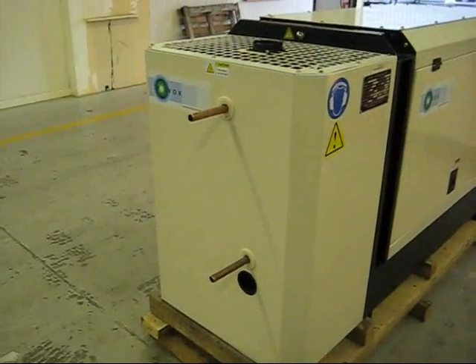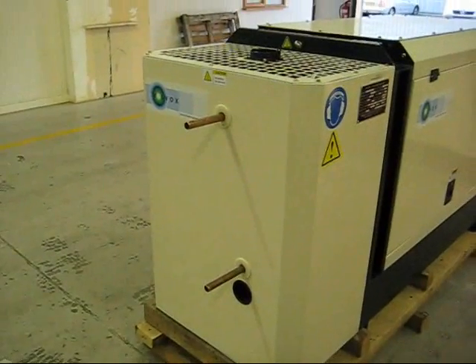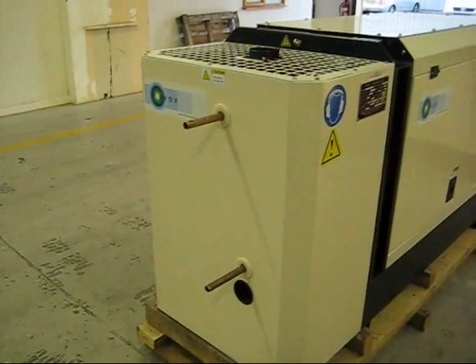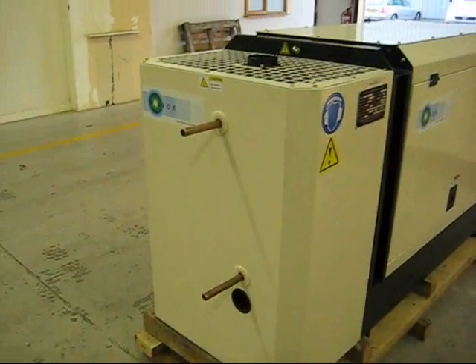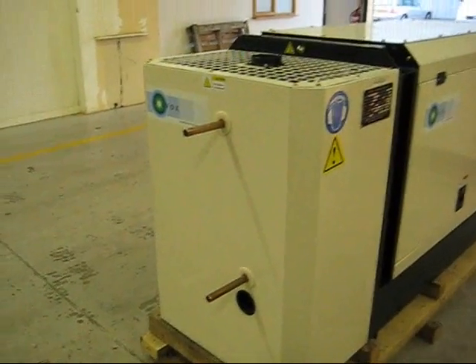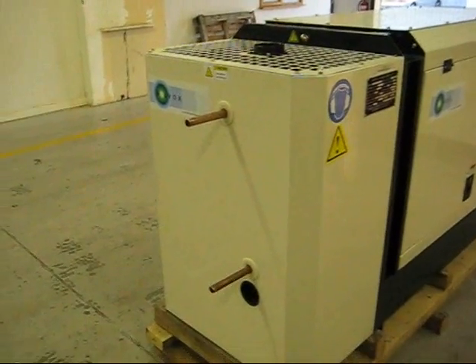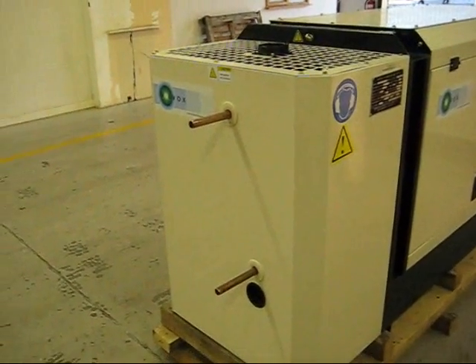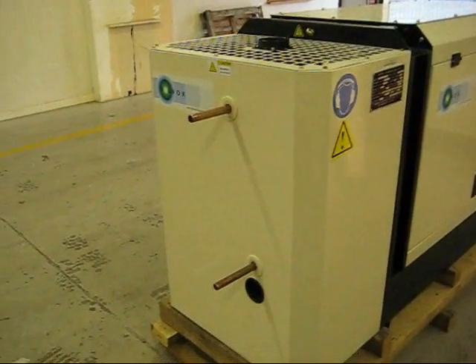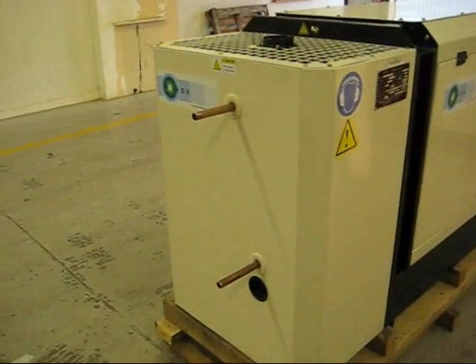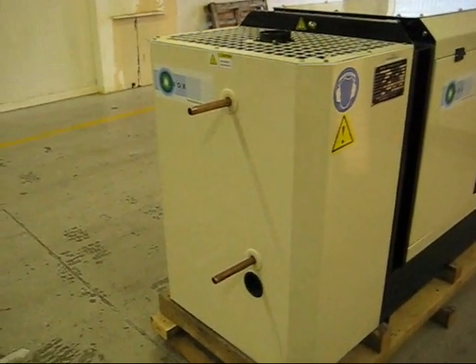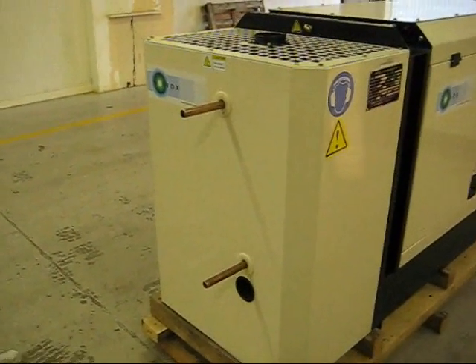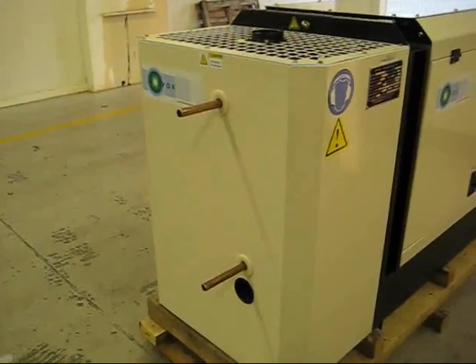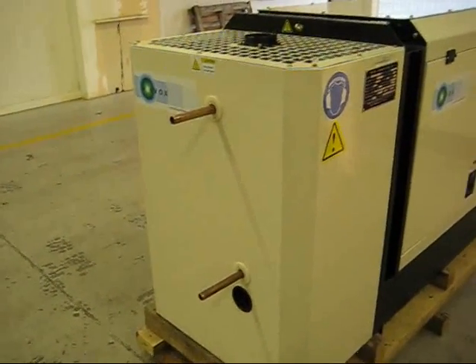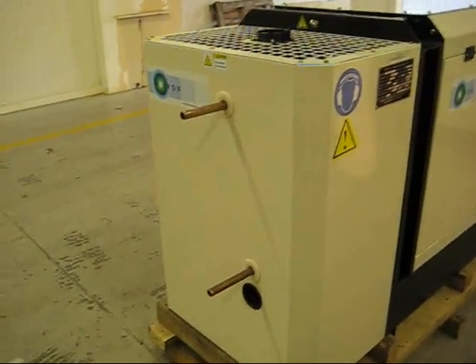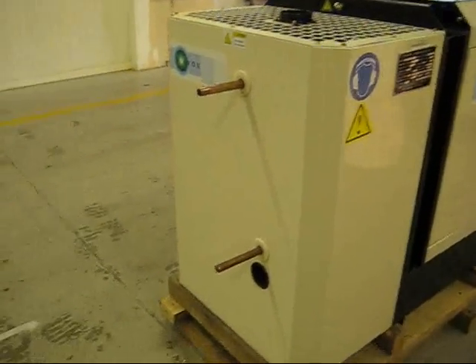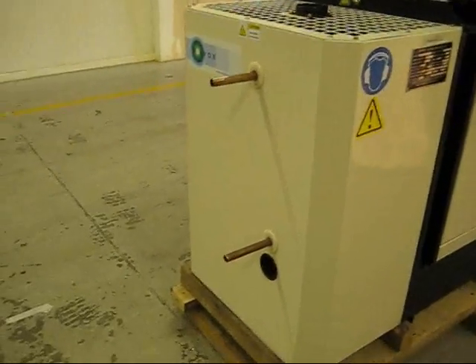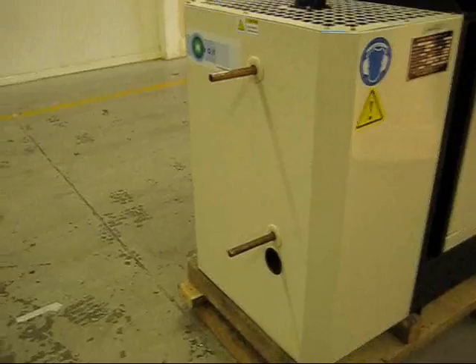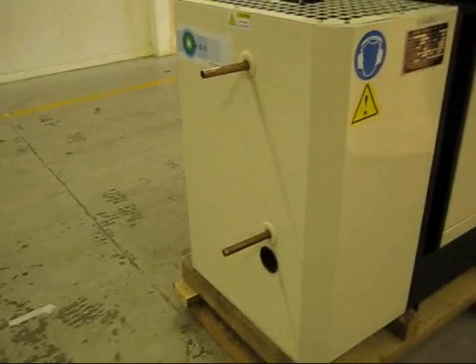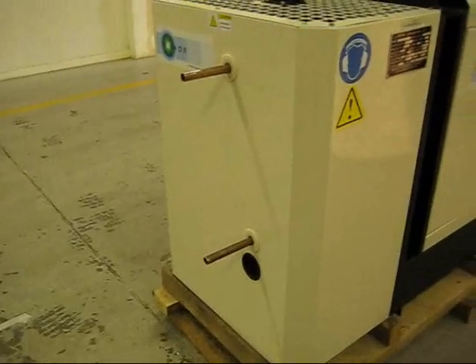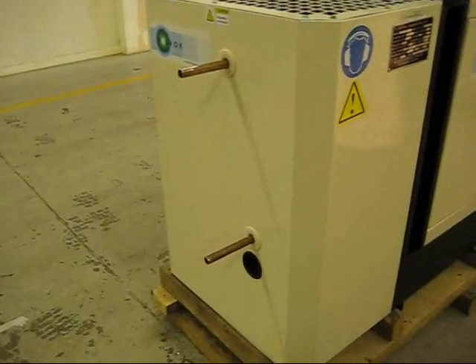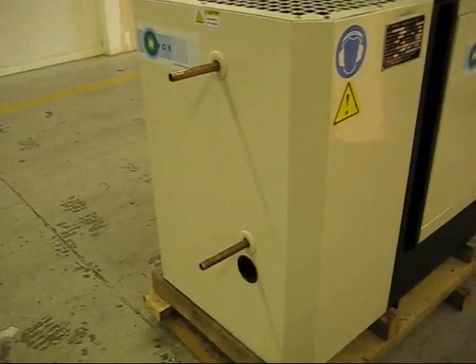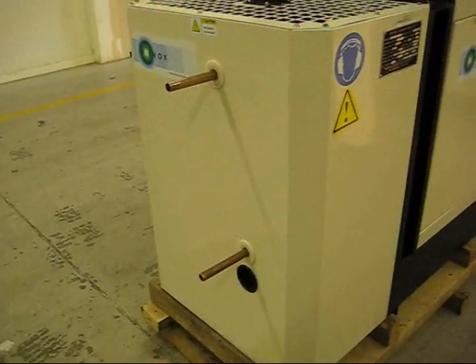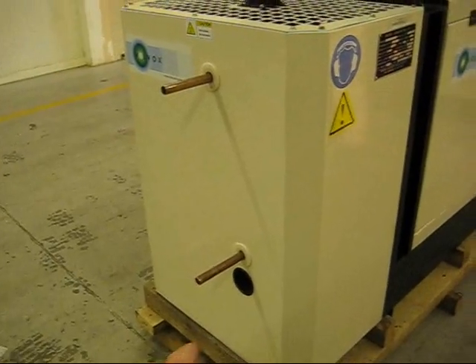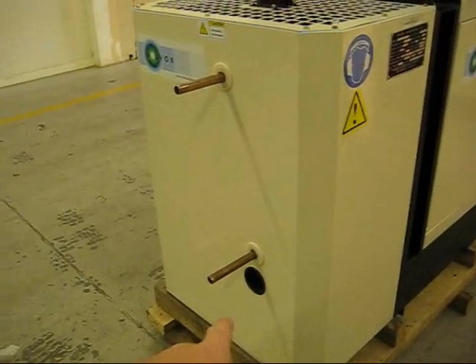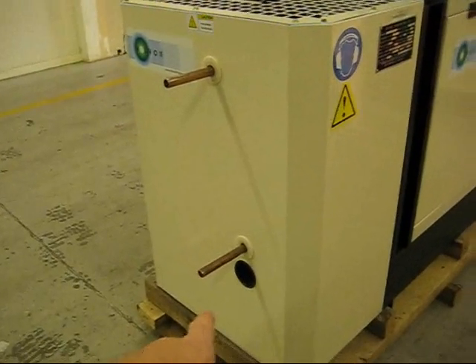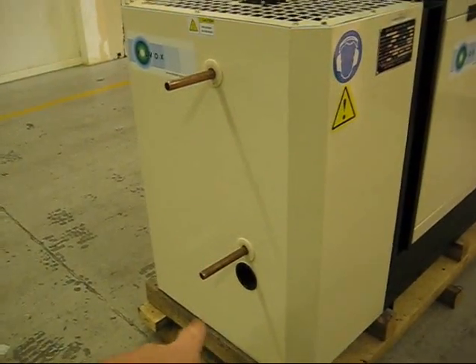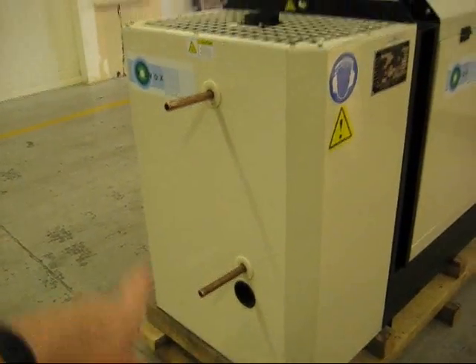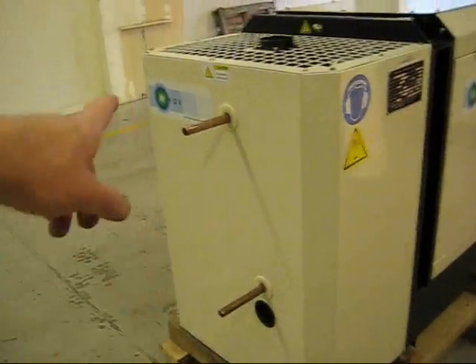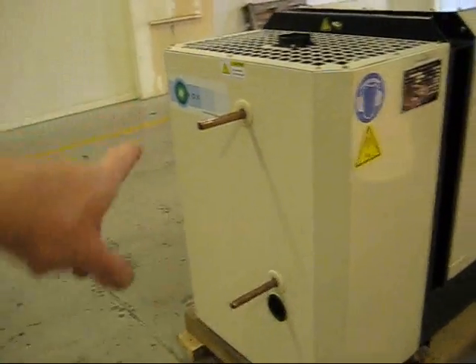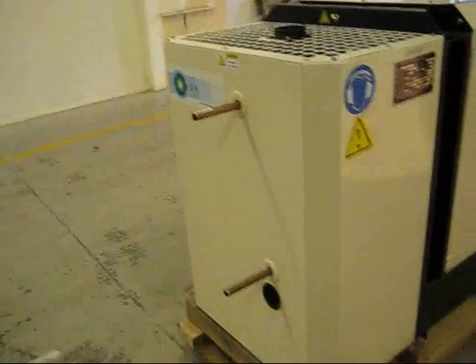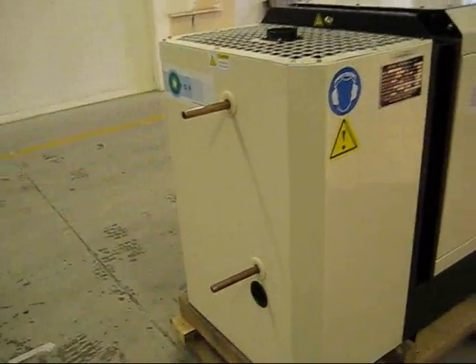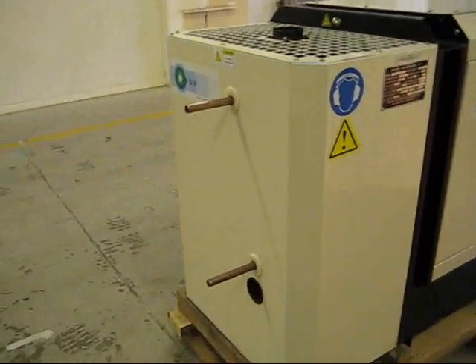Heat is supplied just the same way as a boiler, couldn't be any simpler. Cool water flows in at the bottom pipe, hot water flows out at the top.